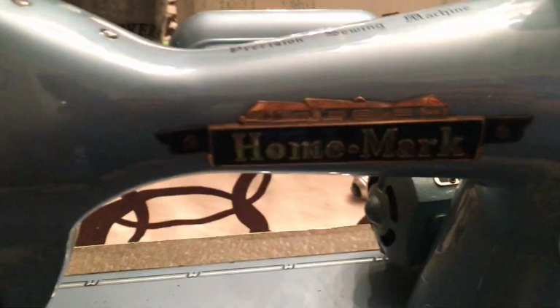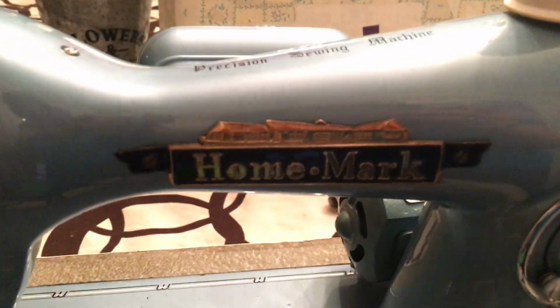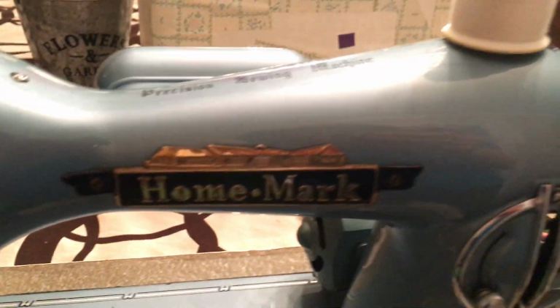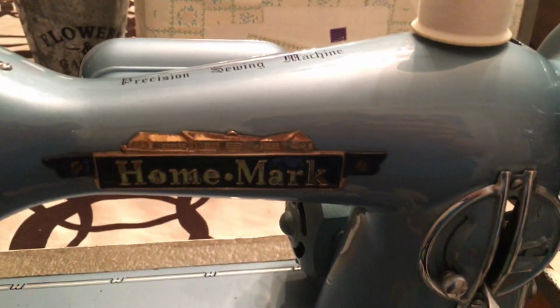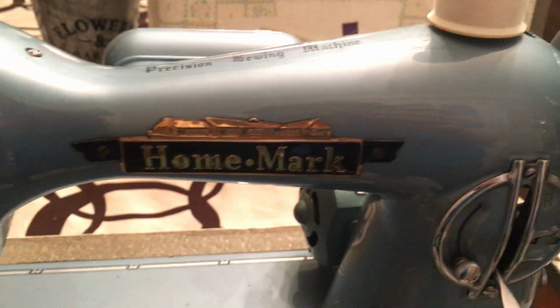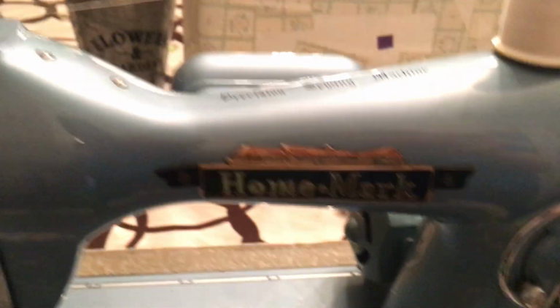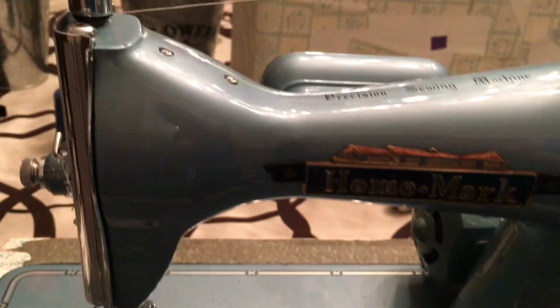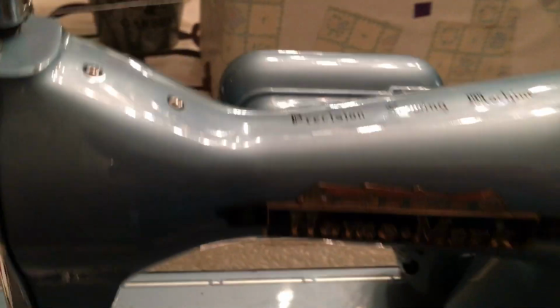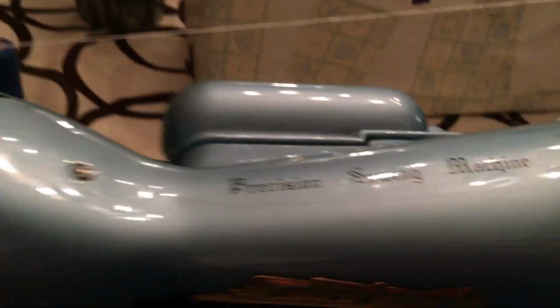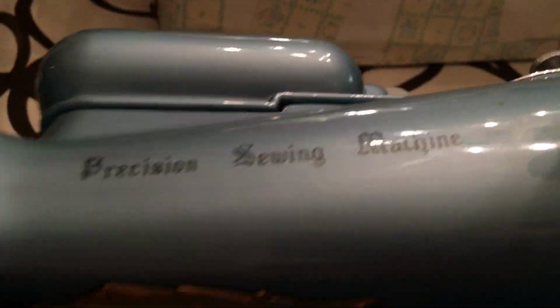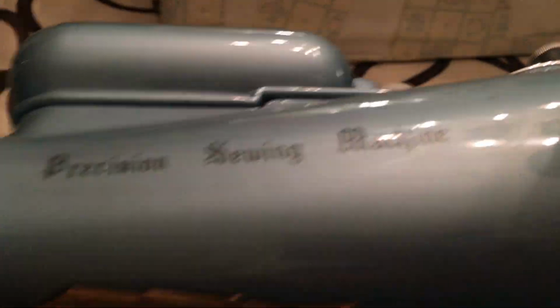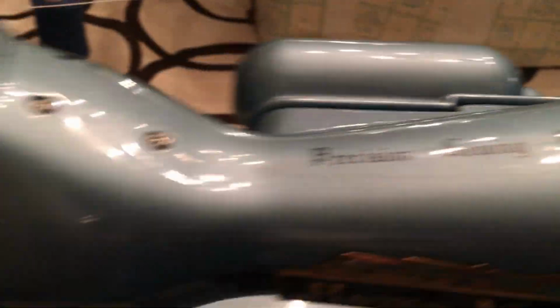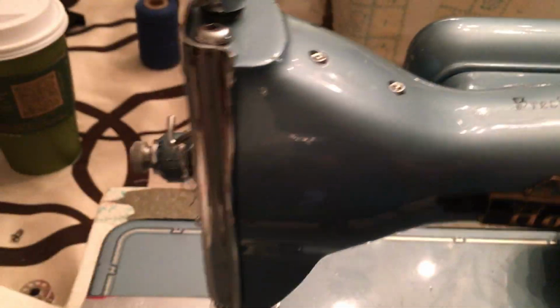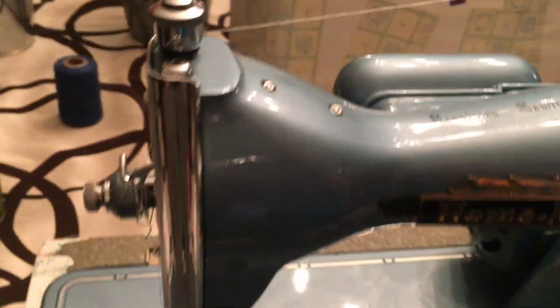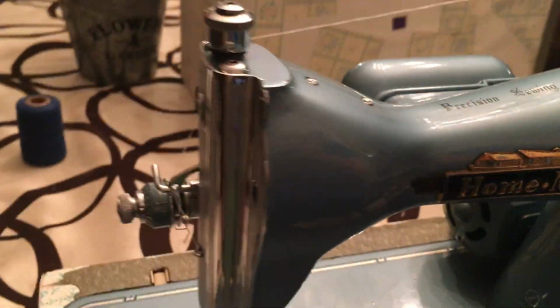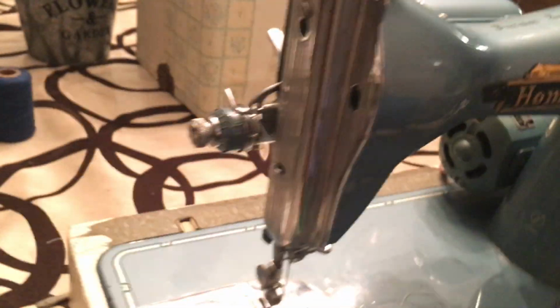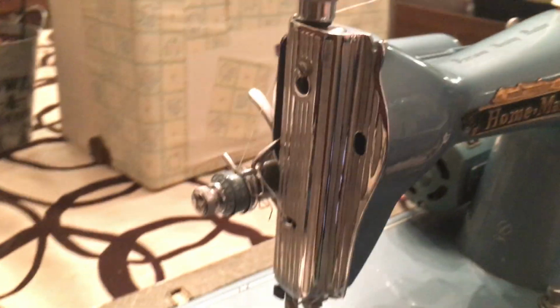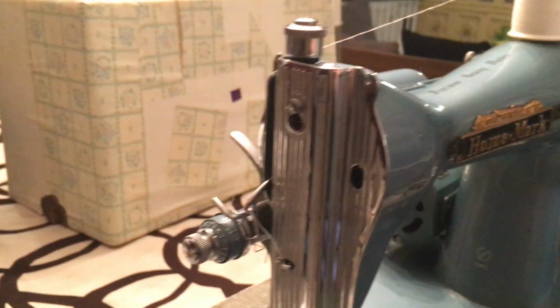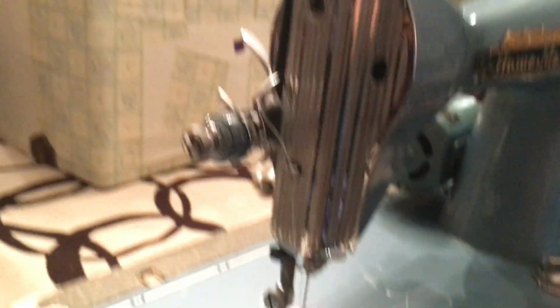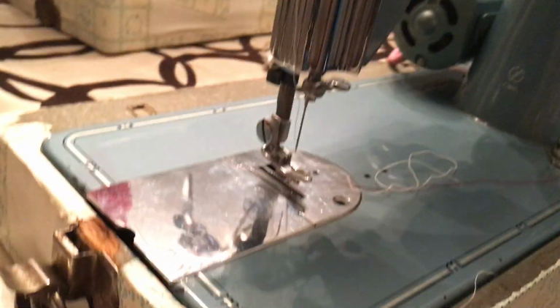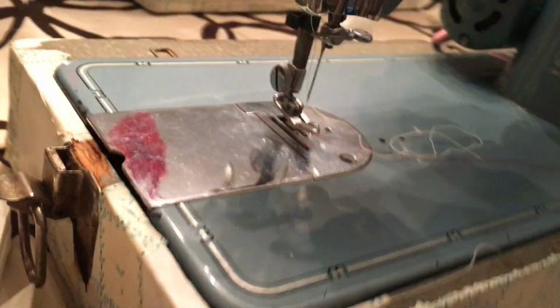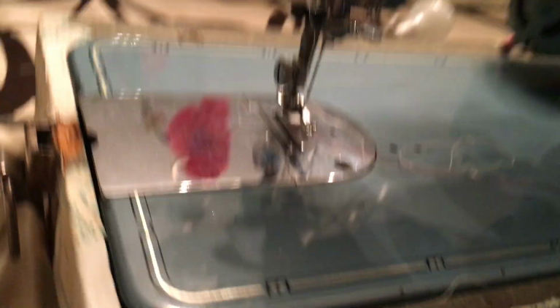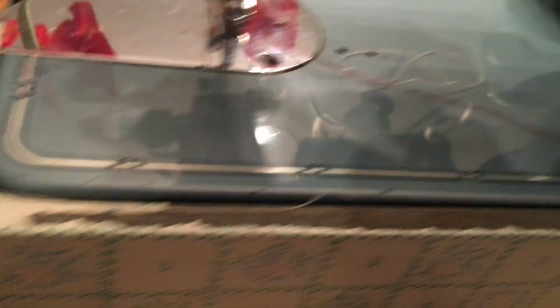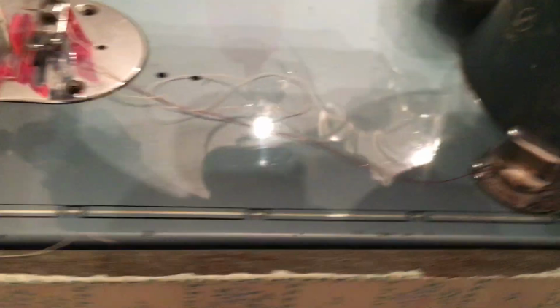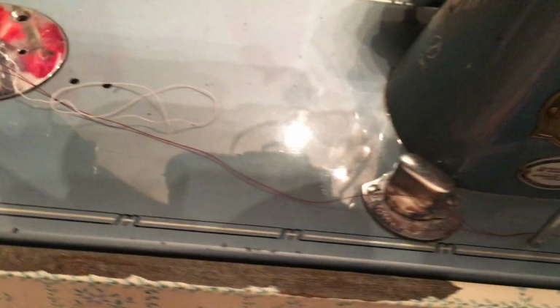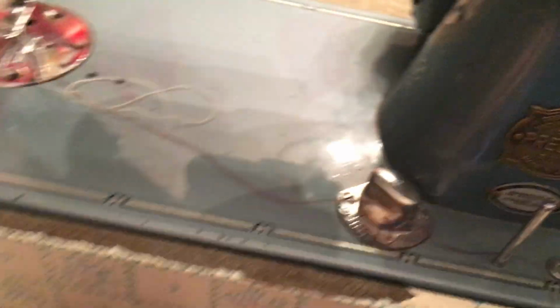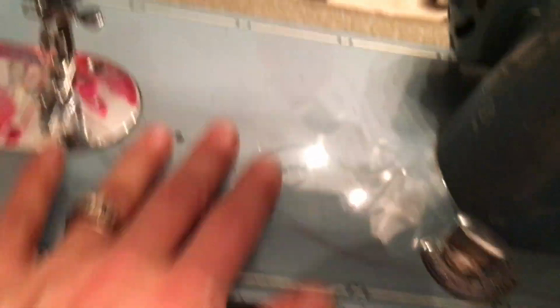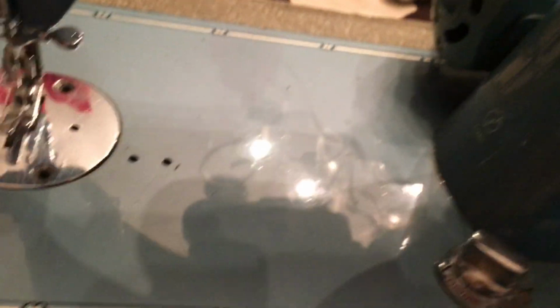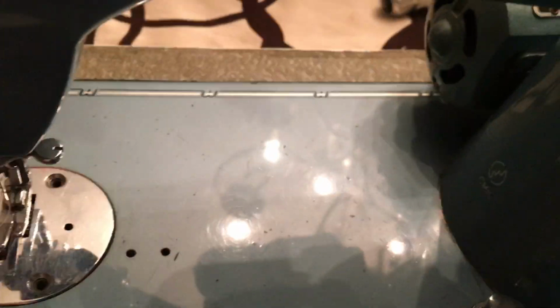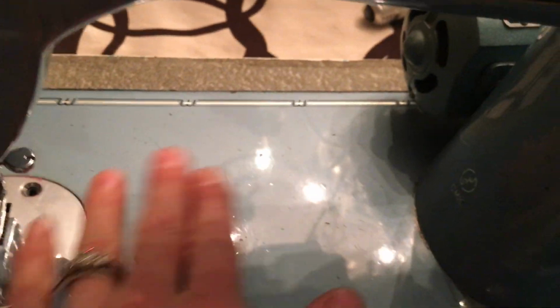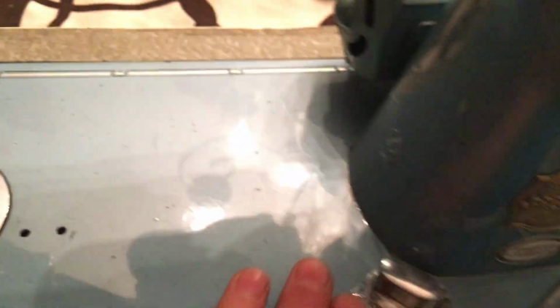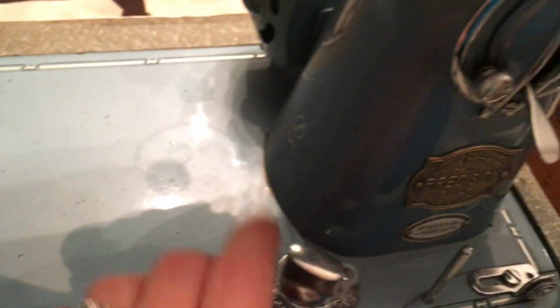The Home Mark — basically a single clone made in Japan. Its condition is beautiful for its age.